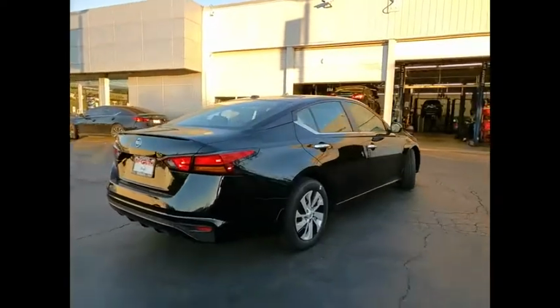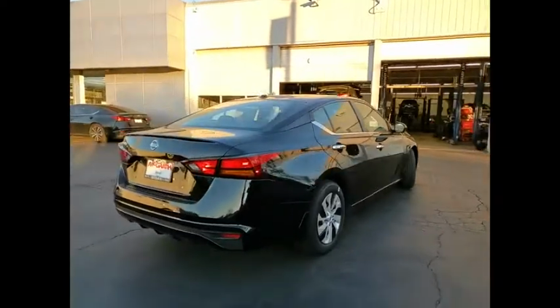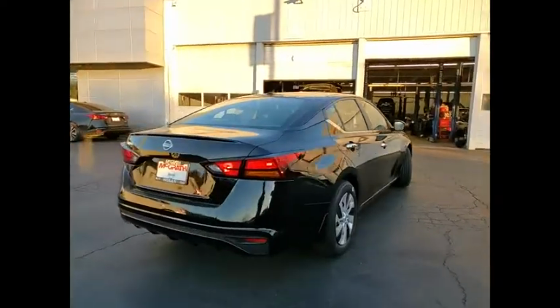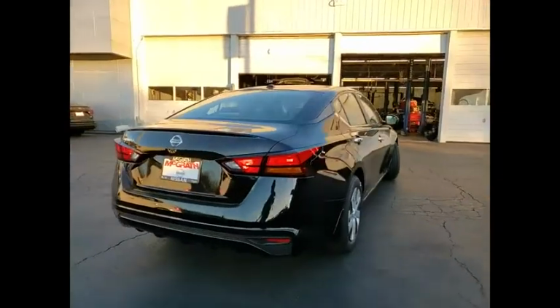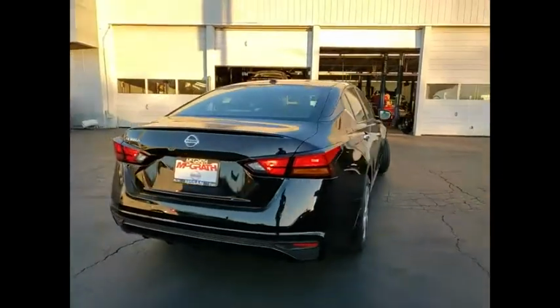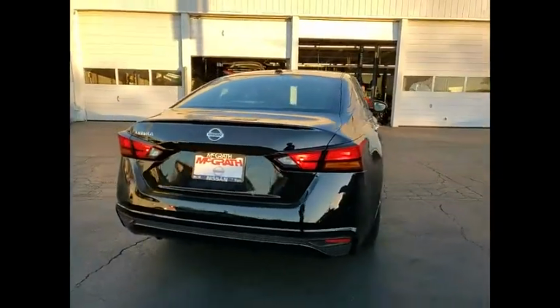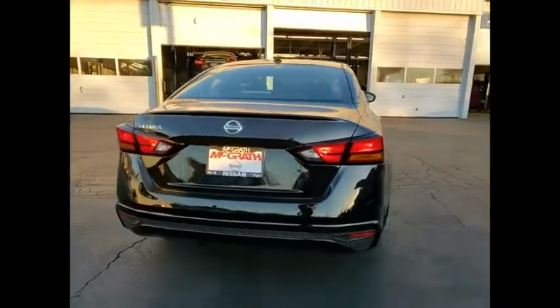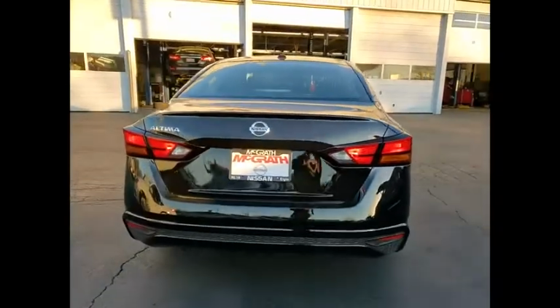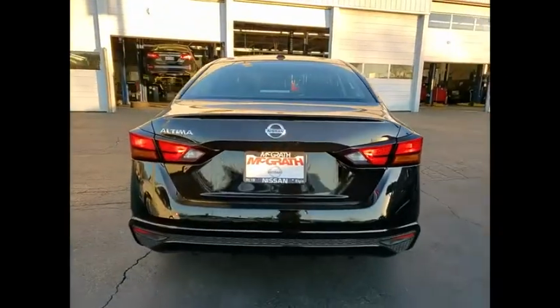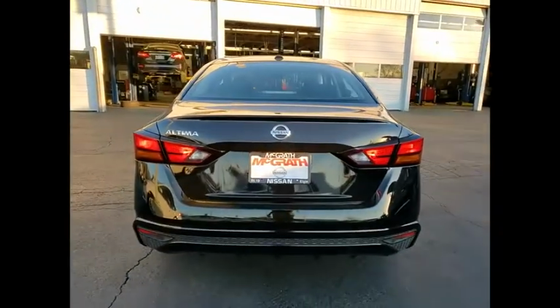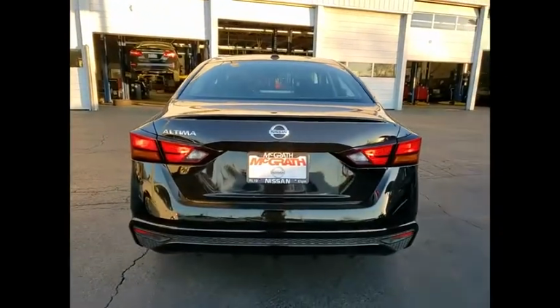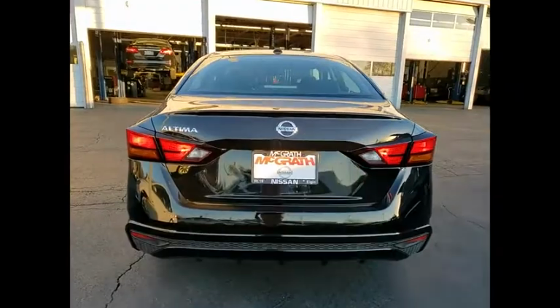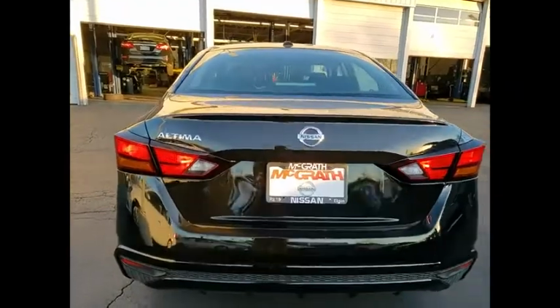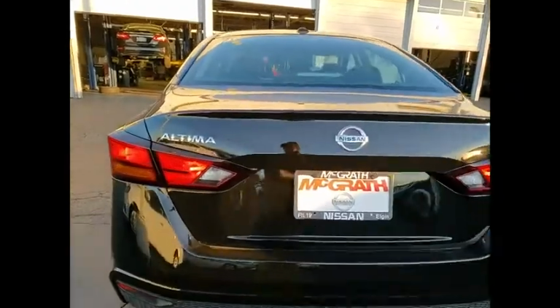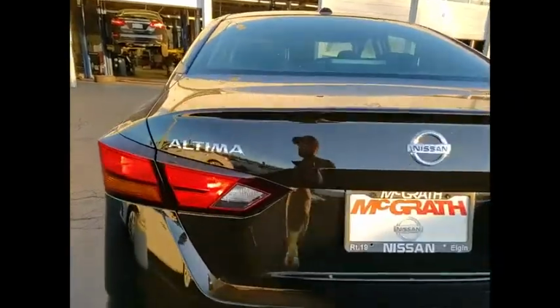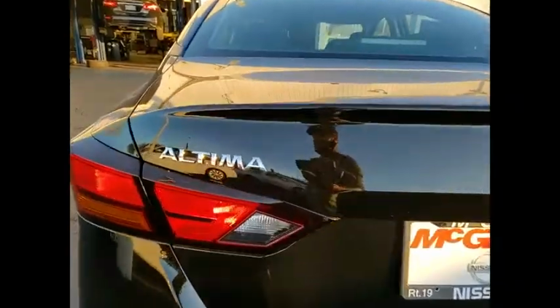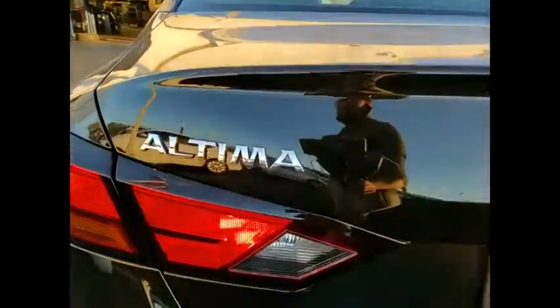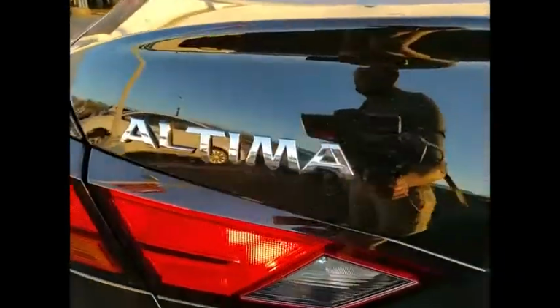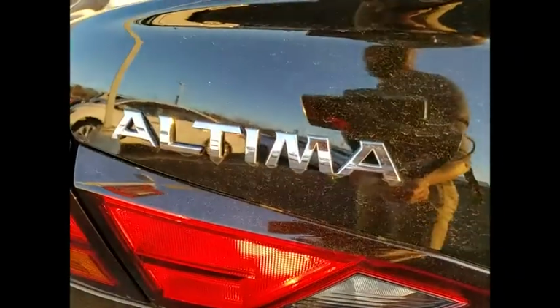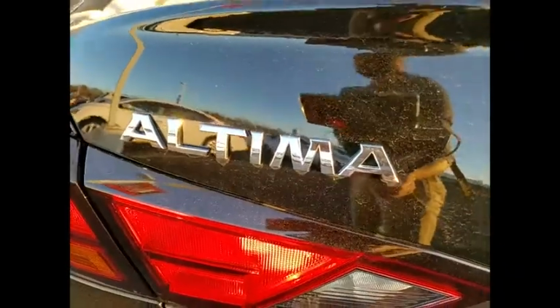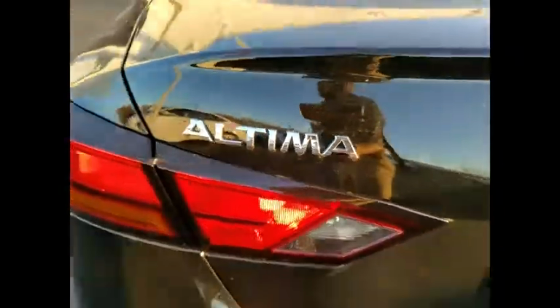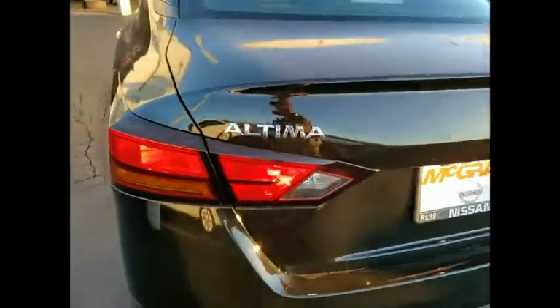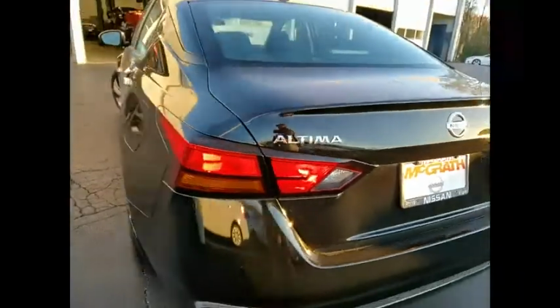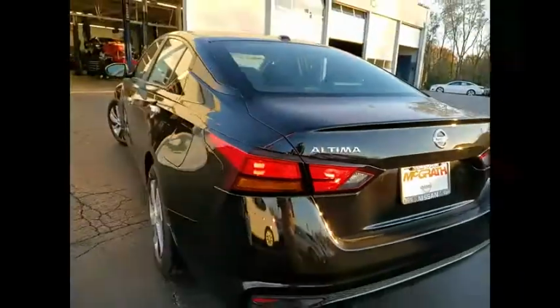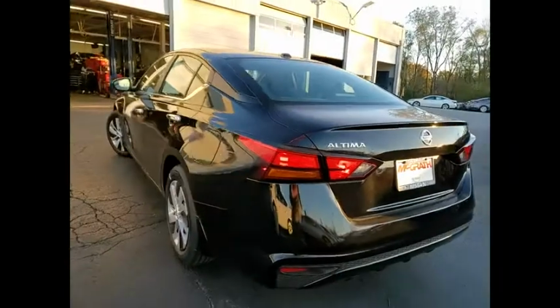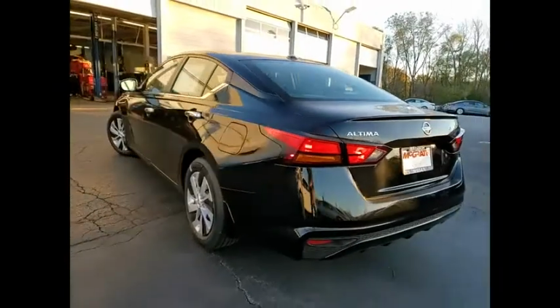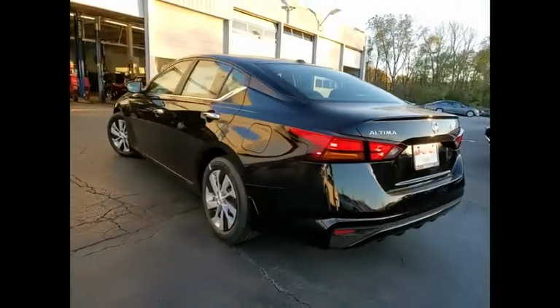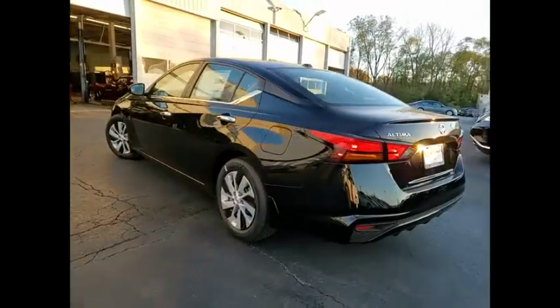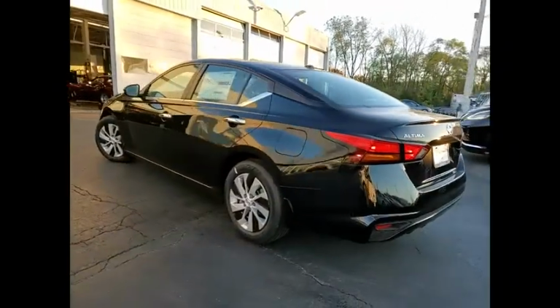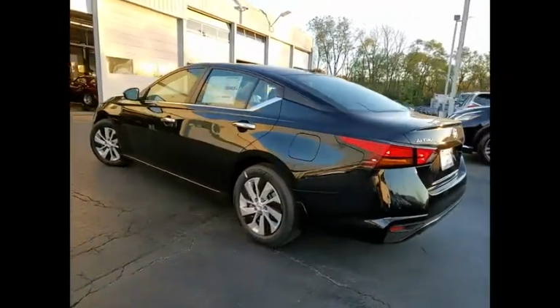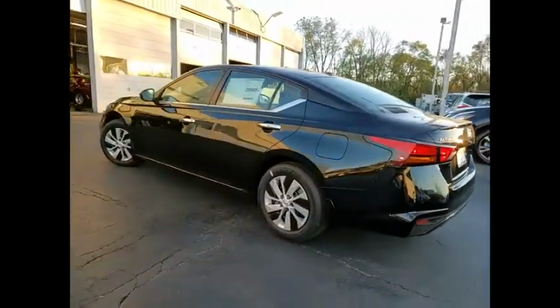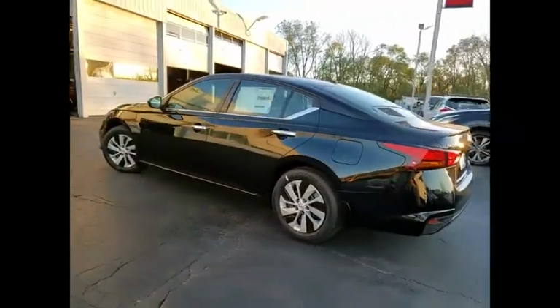Combine that with a powerful engine and standard airbags and over 5,000 quality and performance tests and you'll see the Nissan Altima is made to drive and built to last. This vehicle has less than 100 miles.